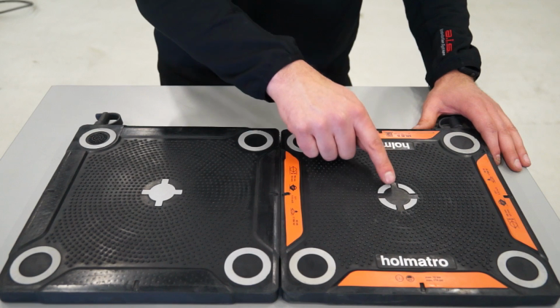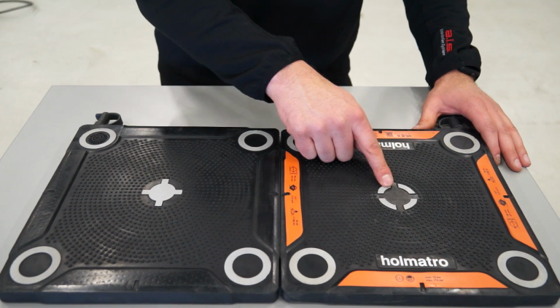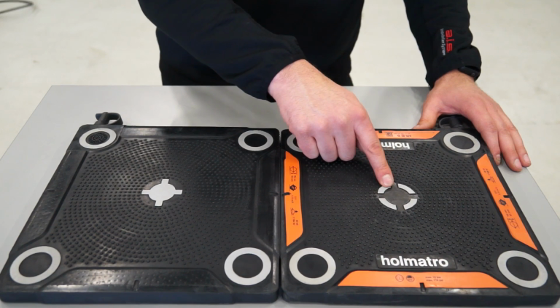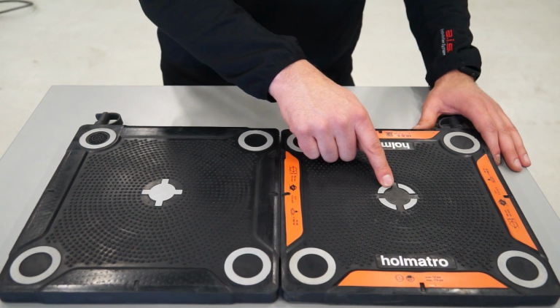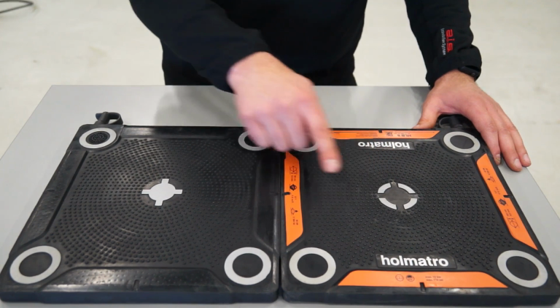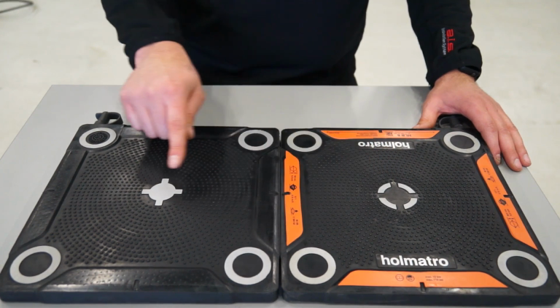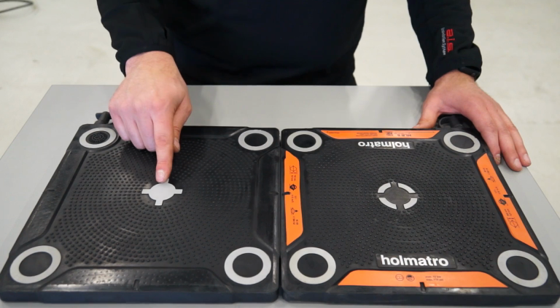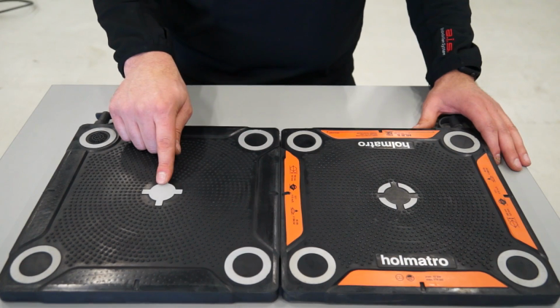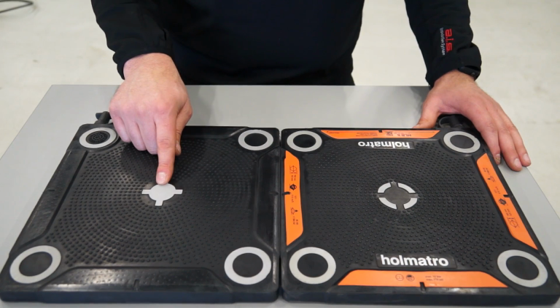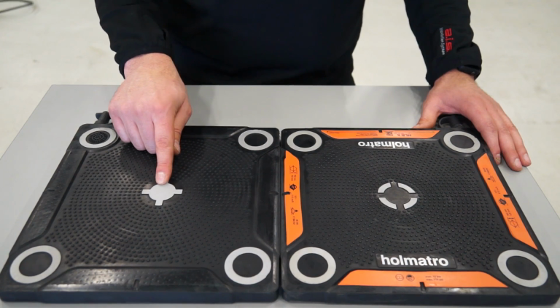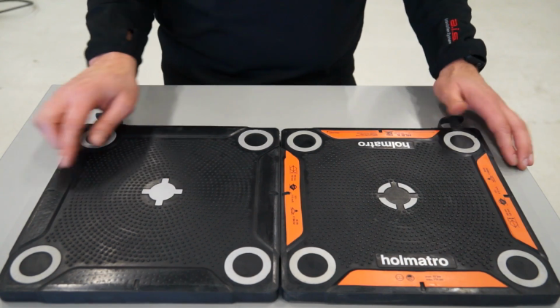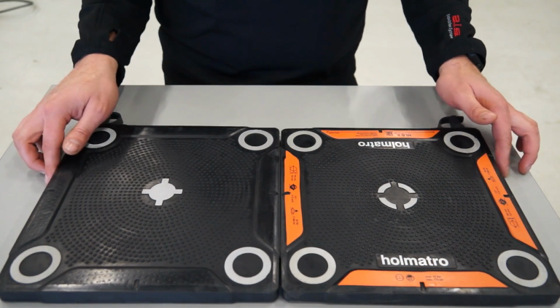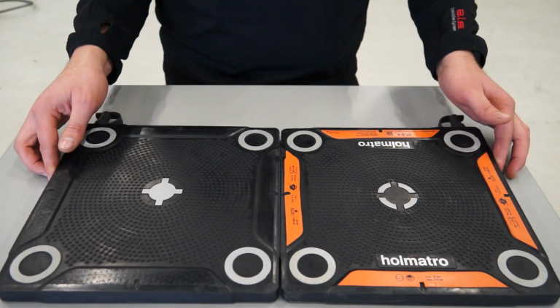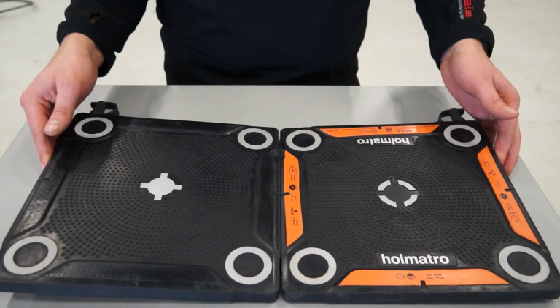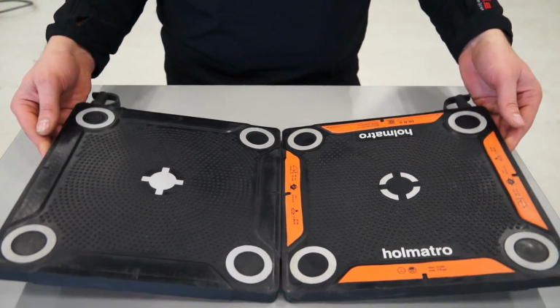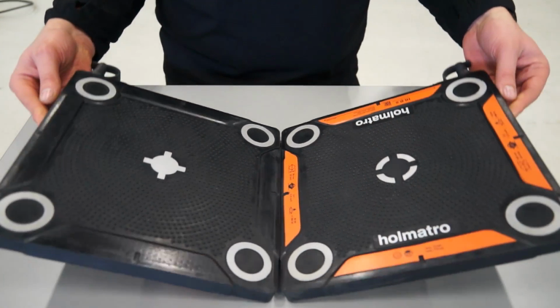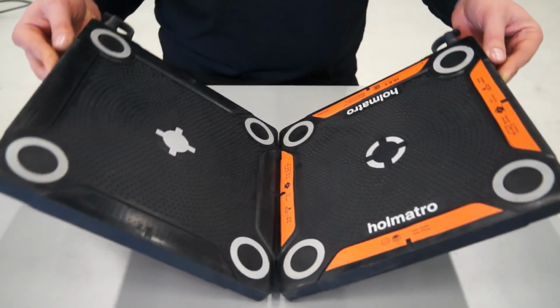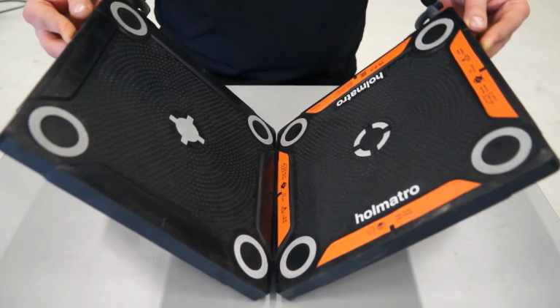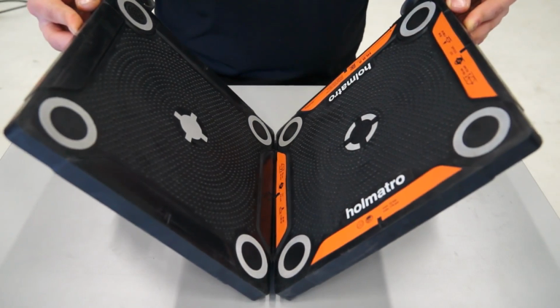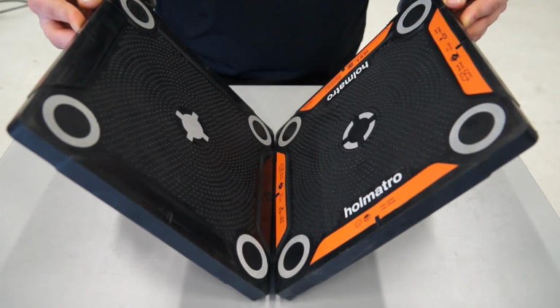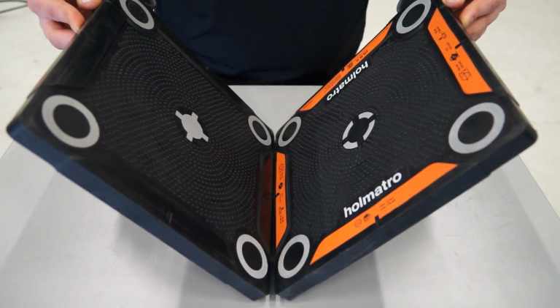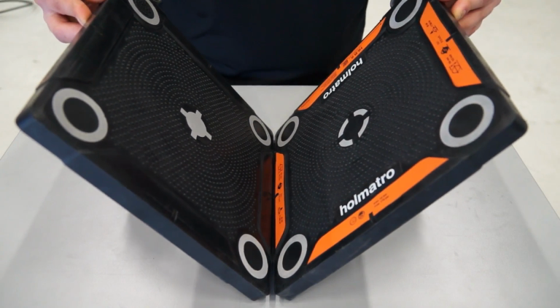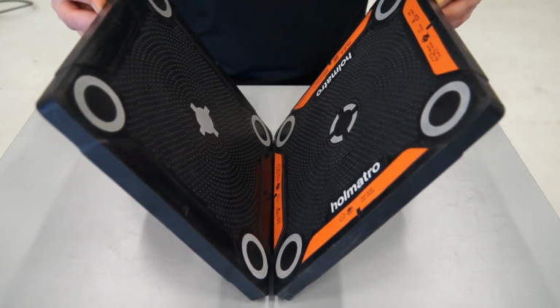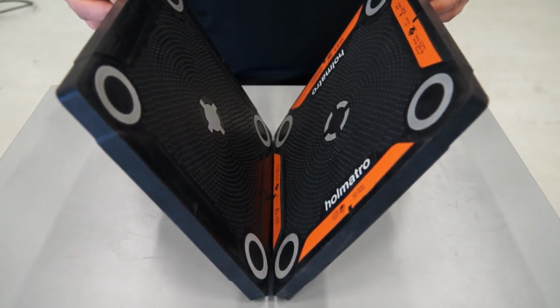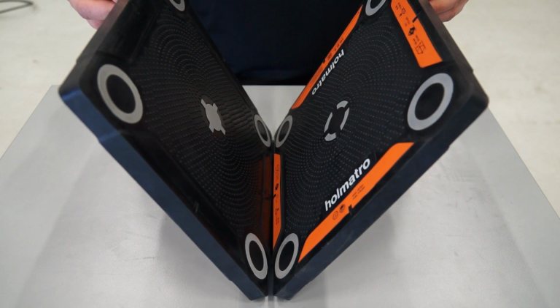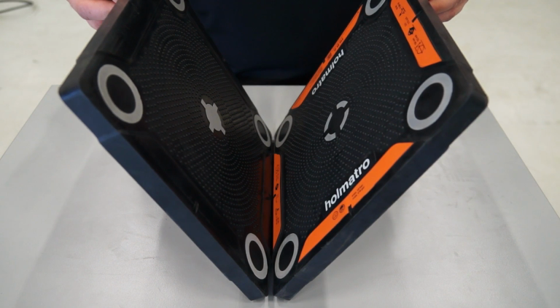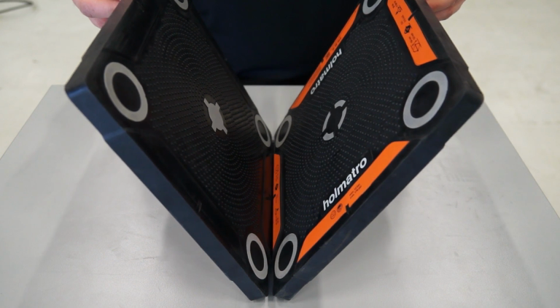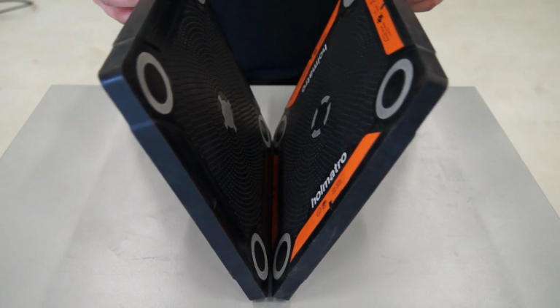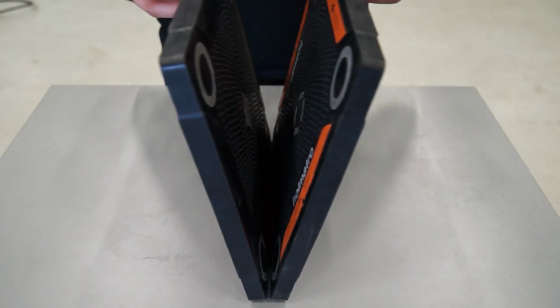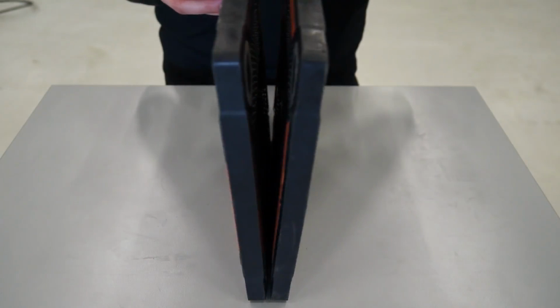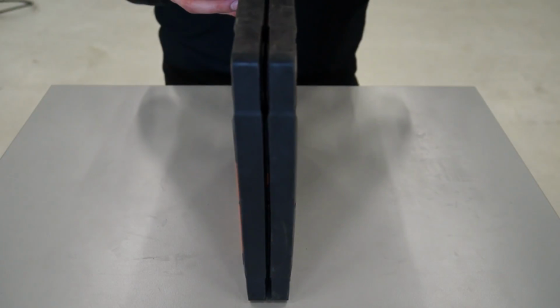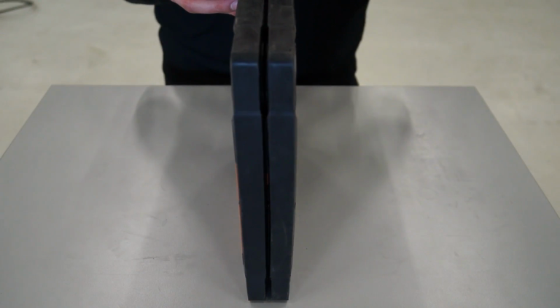This center cross is also reflective, but if you take a closer look, you will see it is also an interlocking profile. It maximizes the contact area and stability when you stack two lifting bags on top of each other.